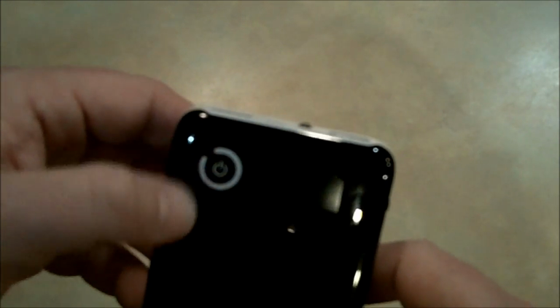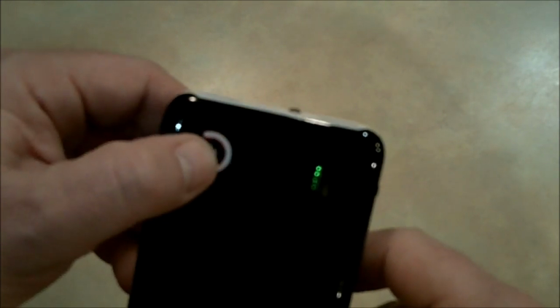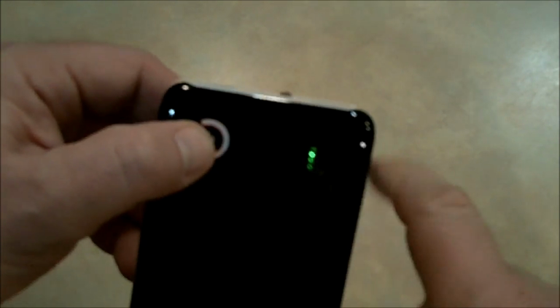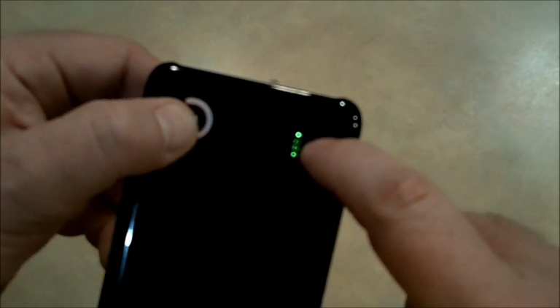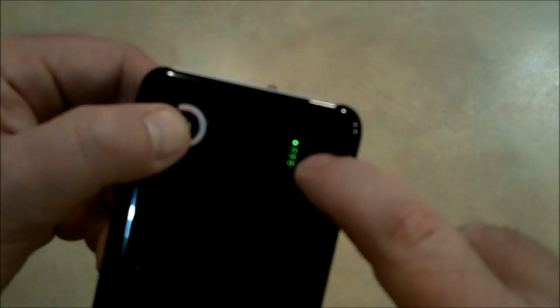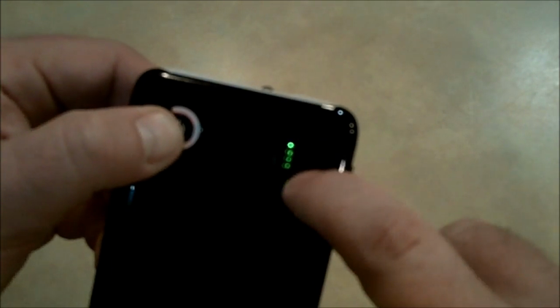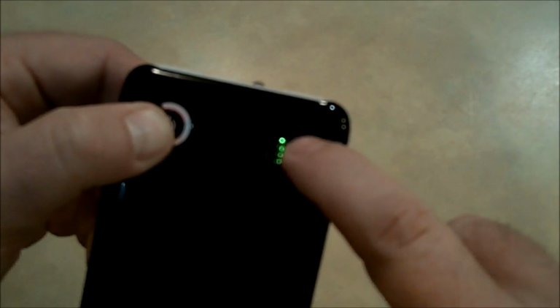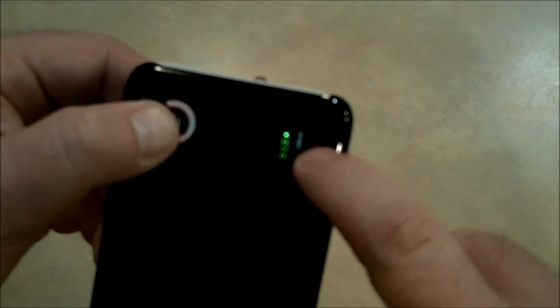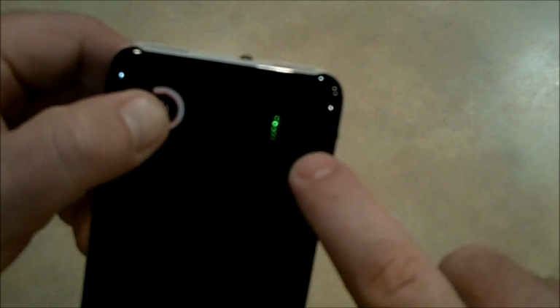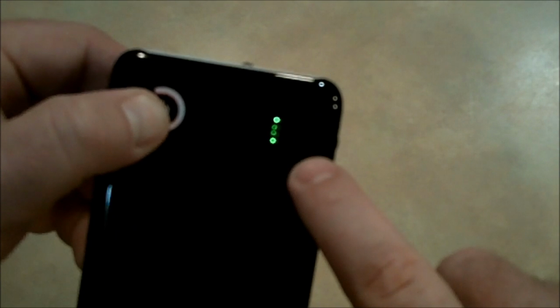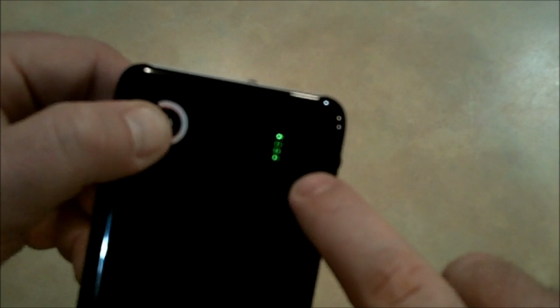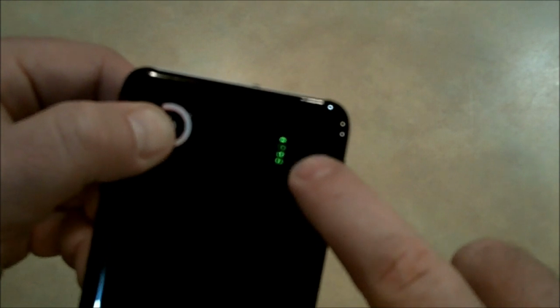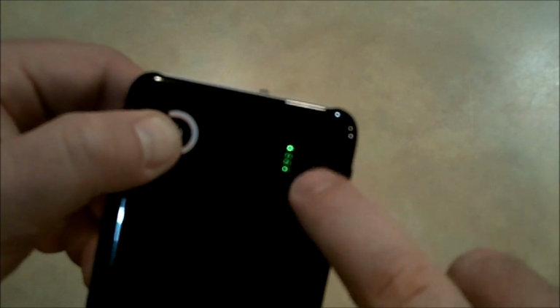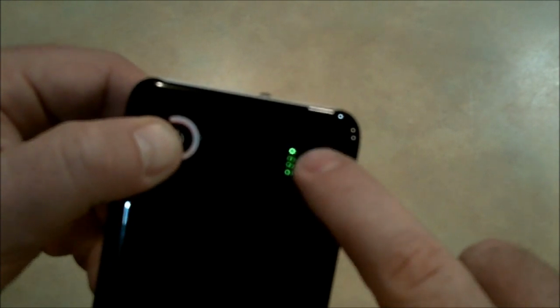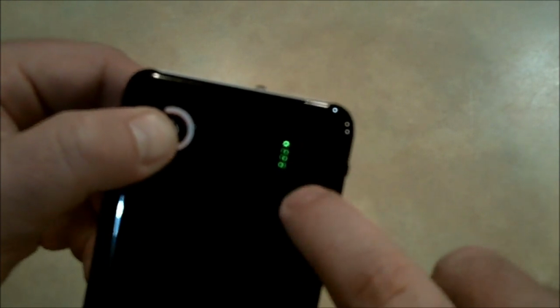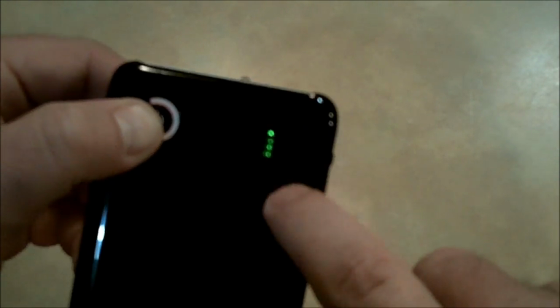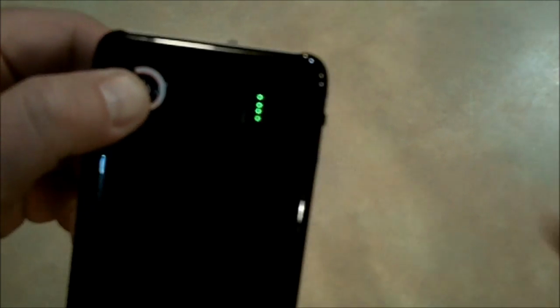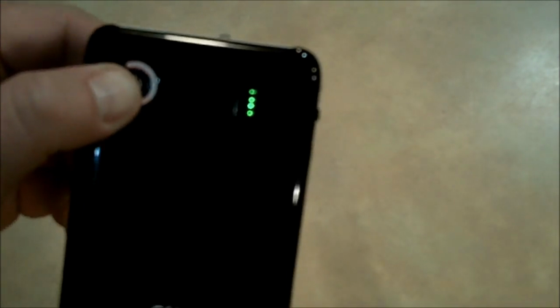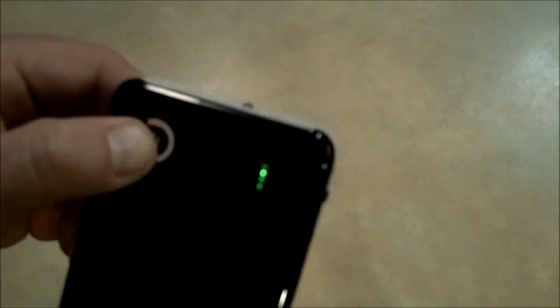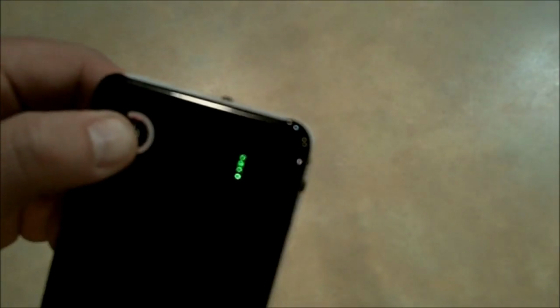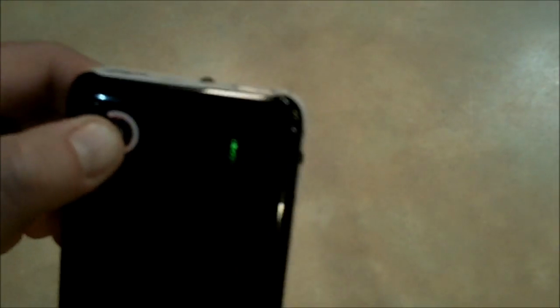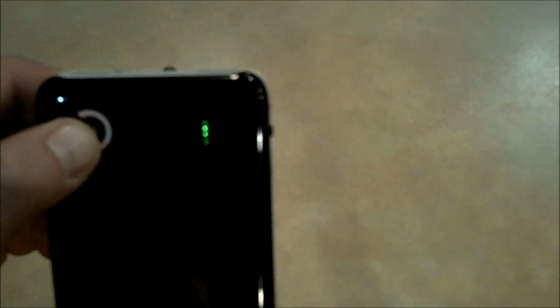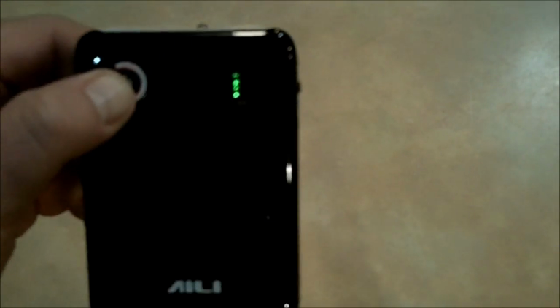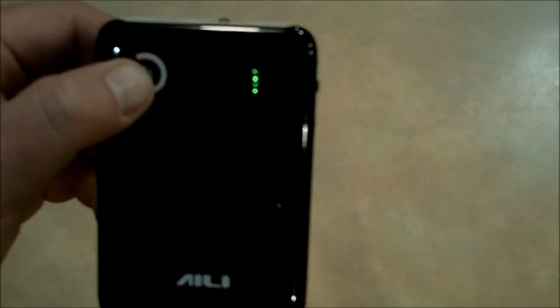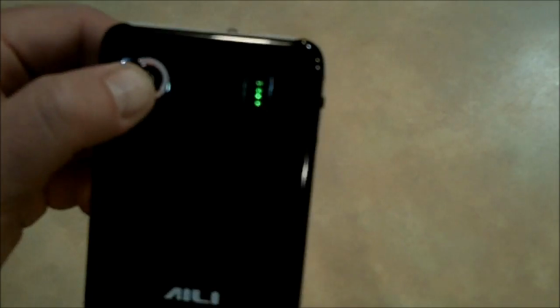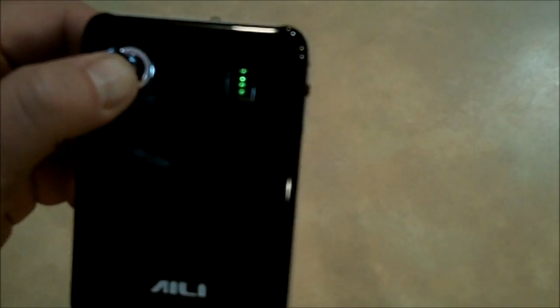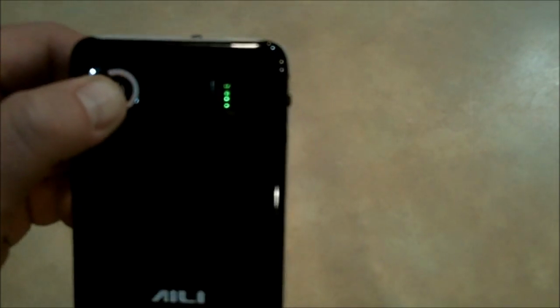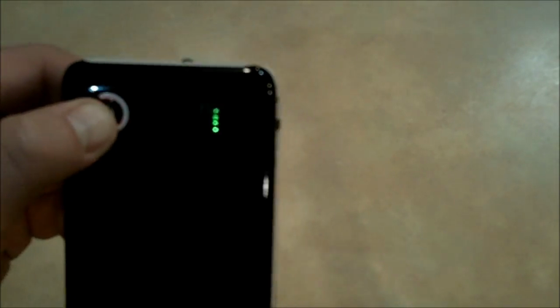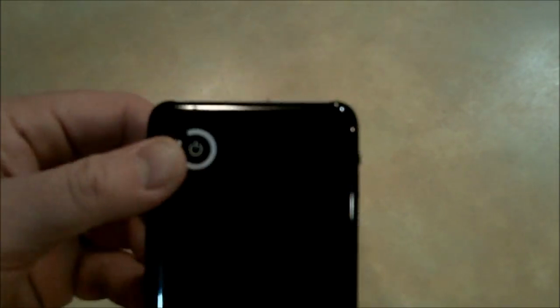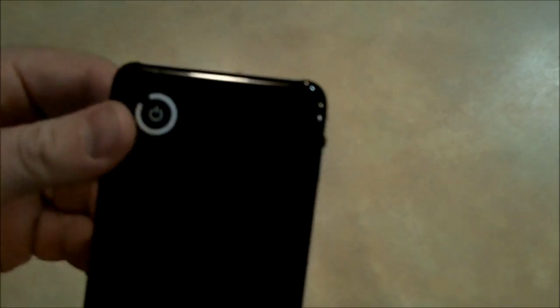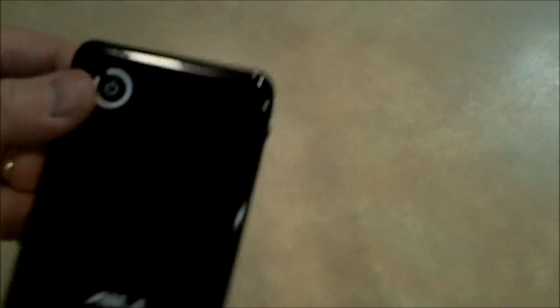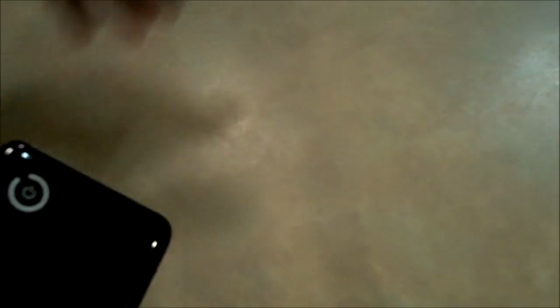Push the power button and a little light slides up showing you how much power you have left. These batteries are brand new because they just came out of a laptop battery I had, and they have a lot of juice.